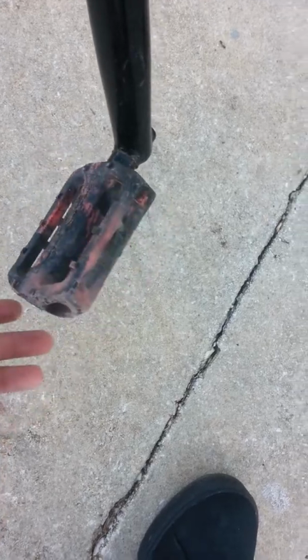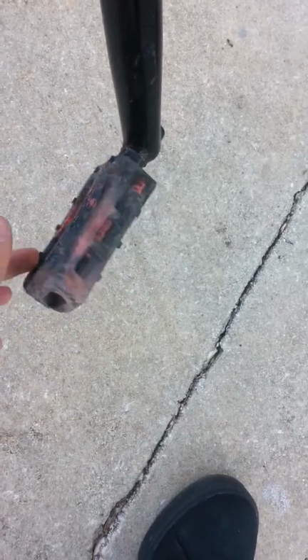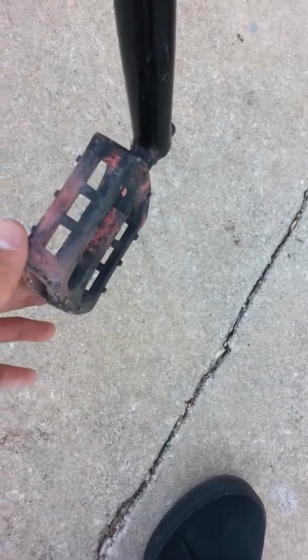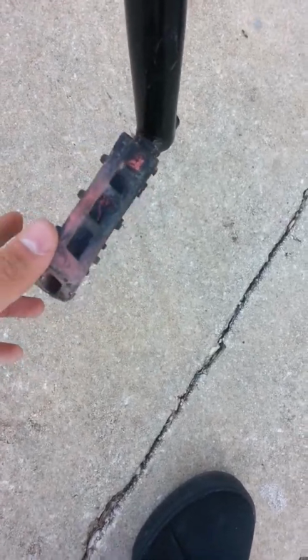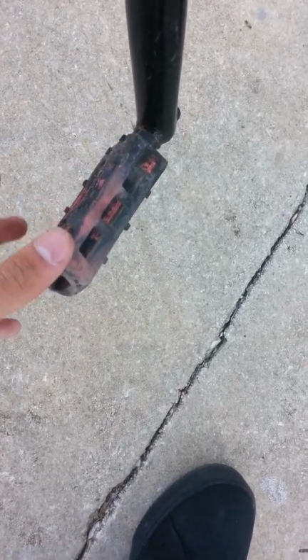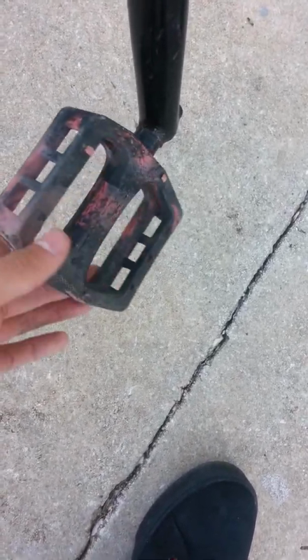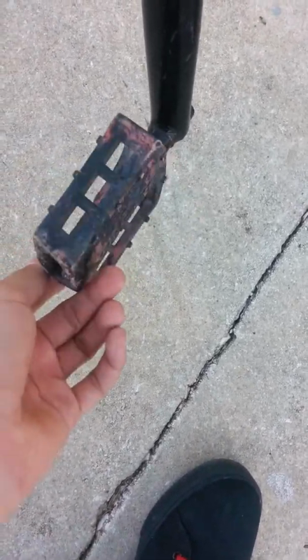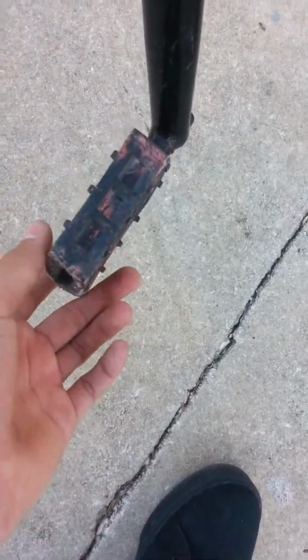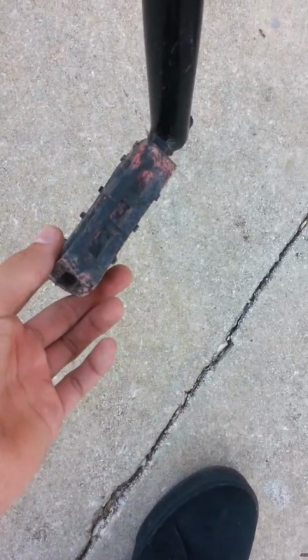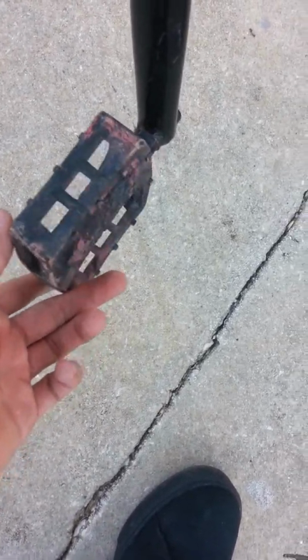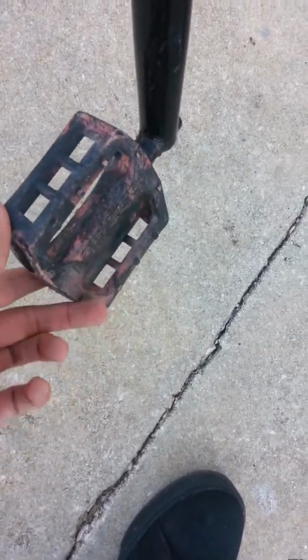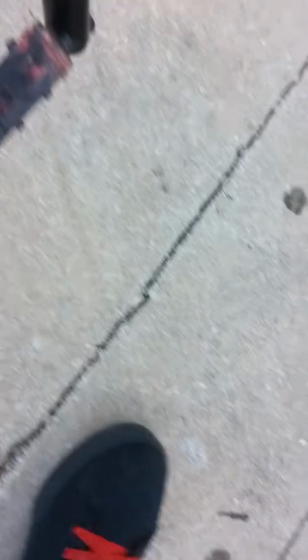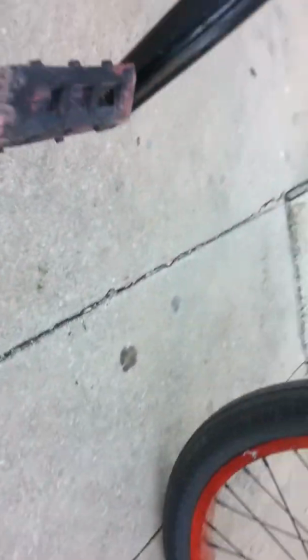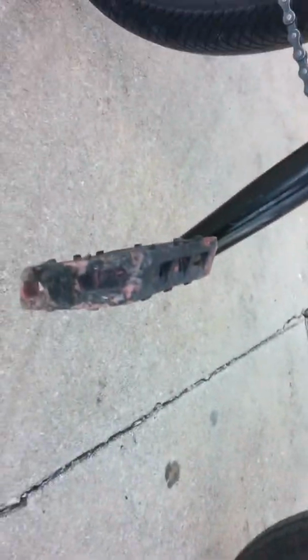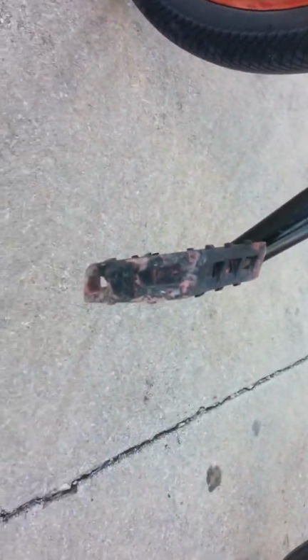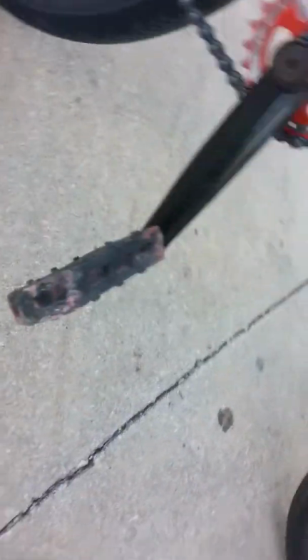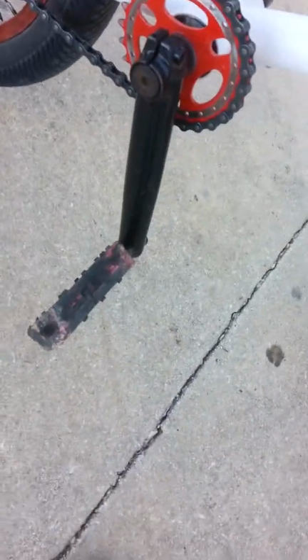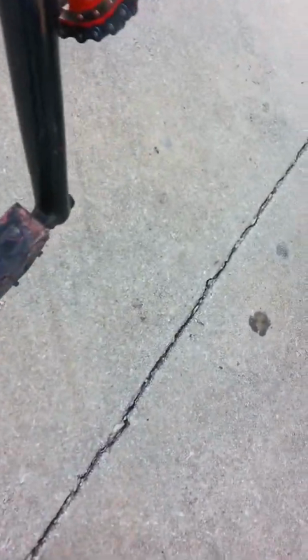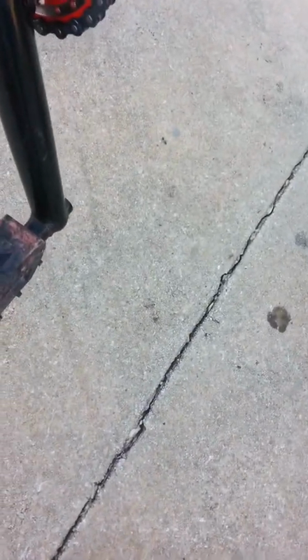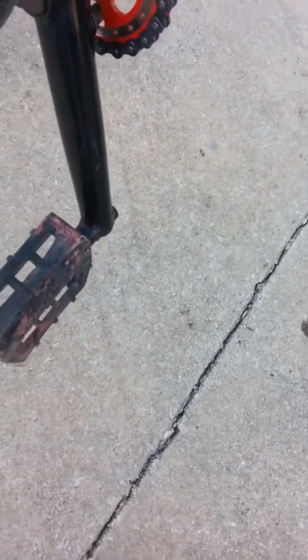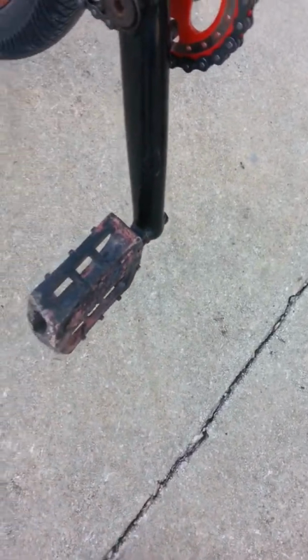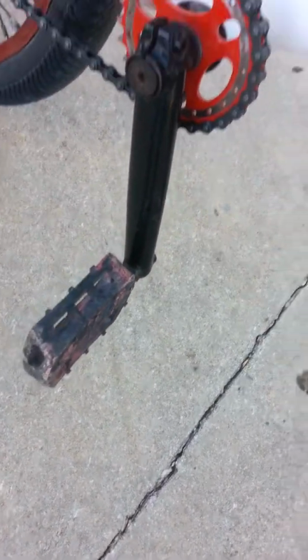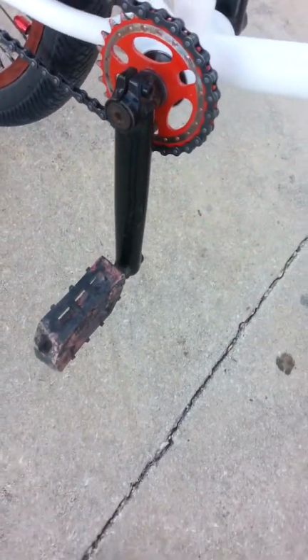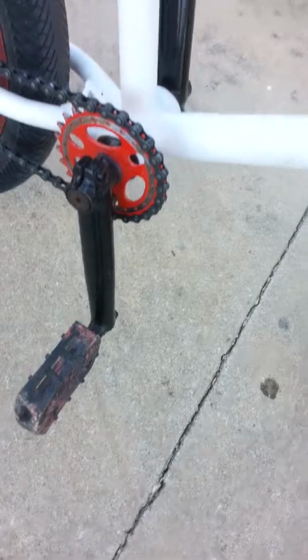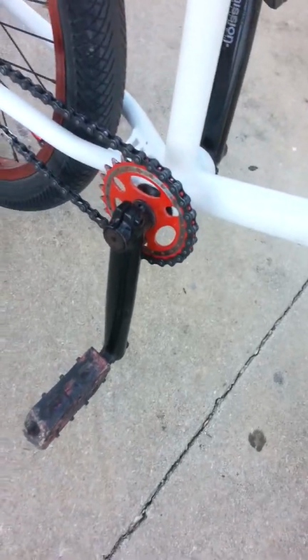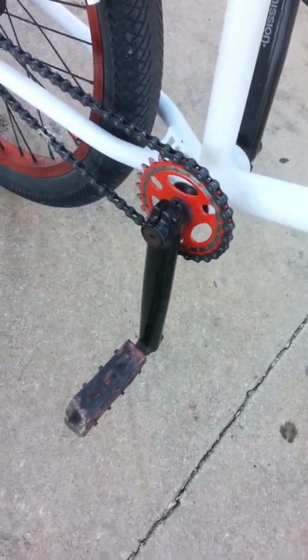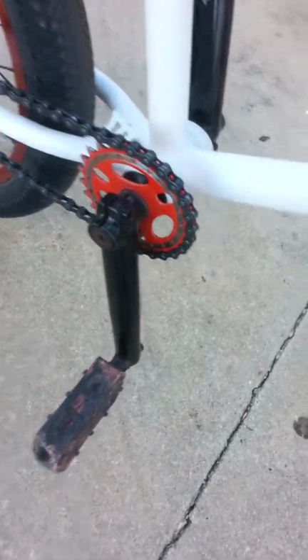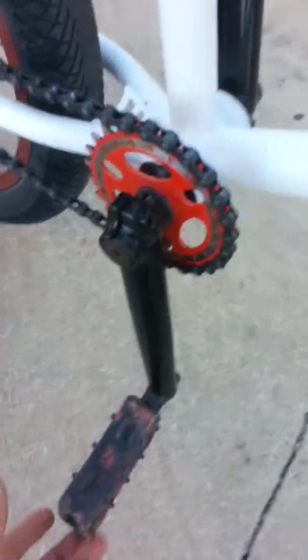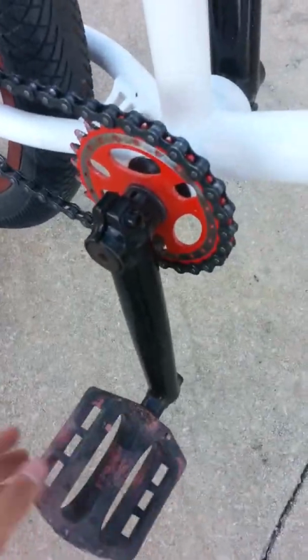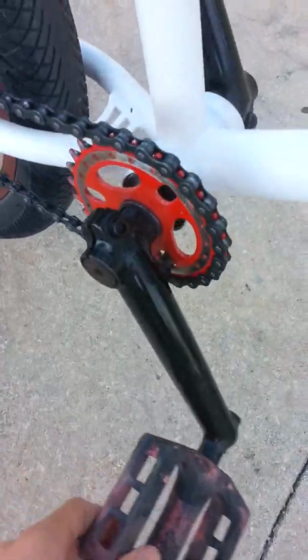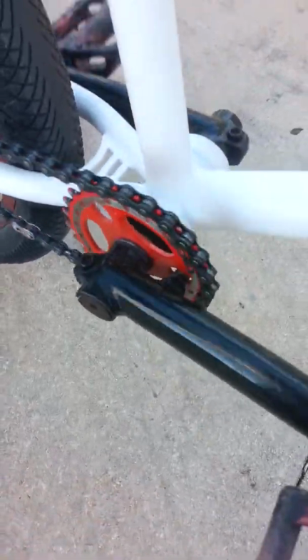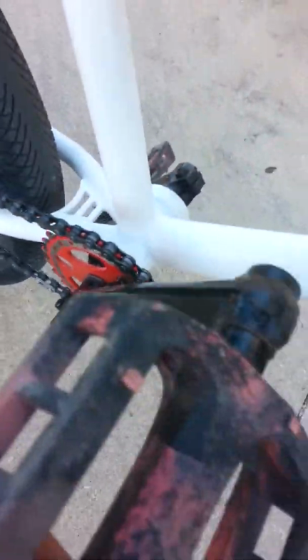For my pedals, I have the Demolition Trooper Limited Edition. I've had these for a long time, and they're only messed up in a few spots. They're still really good — still hella sharp.